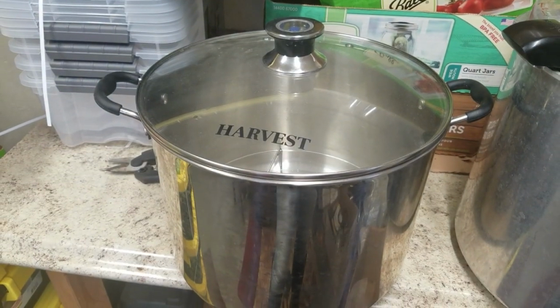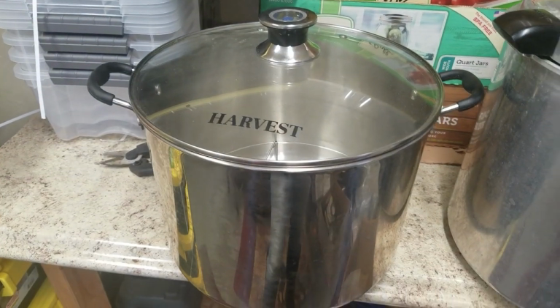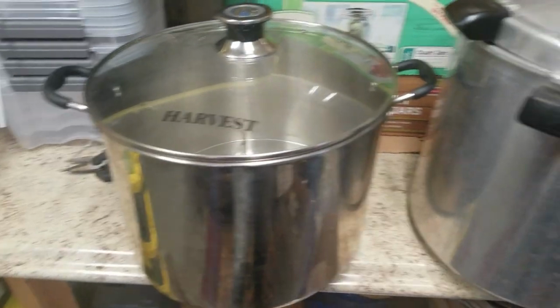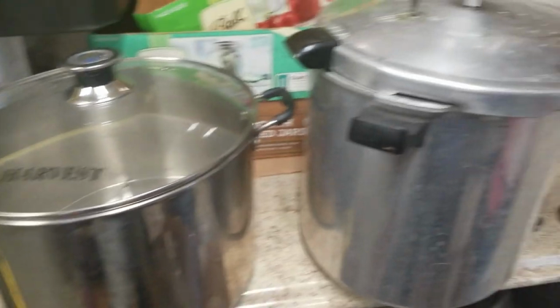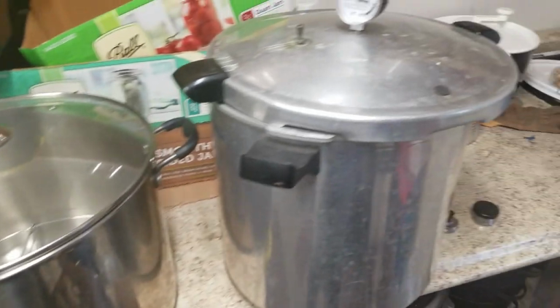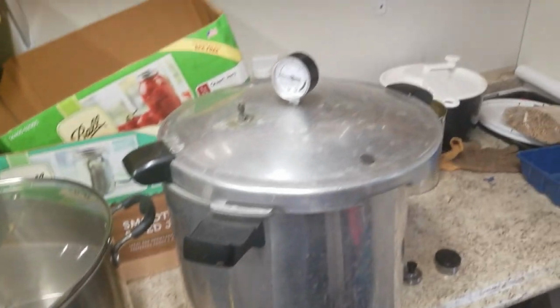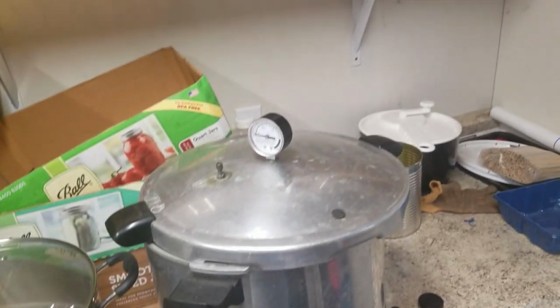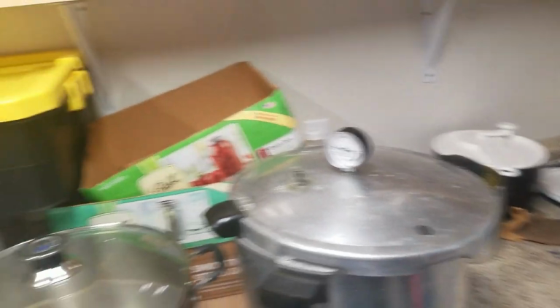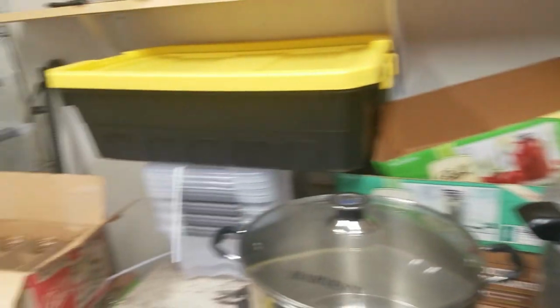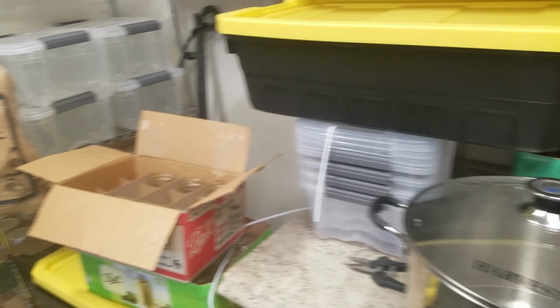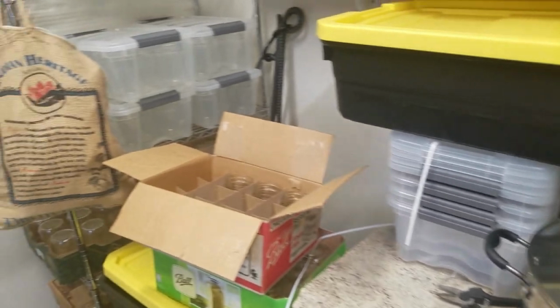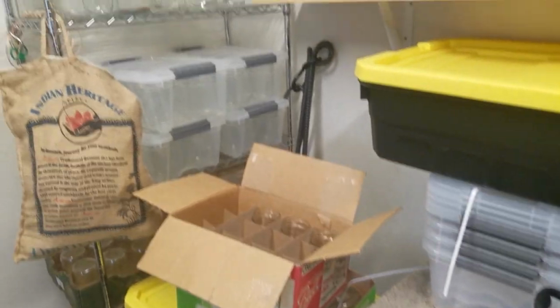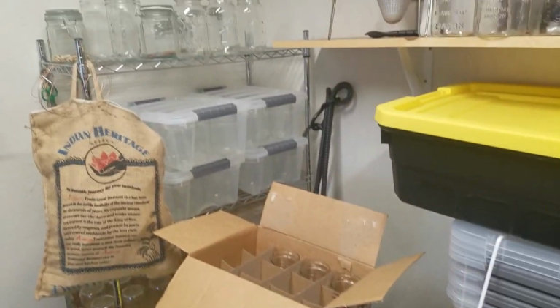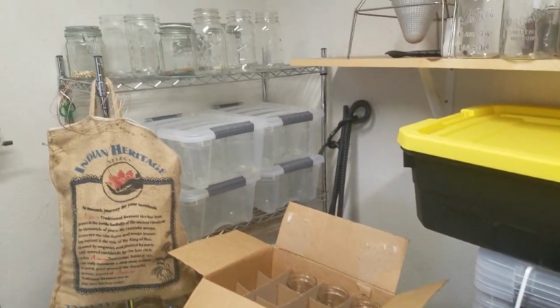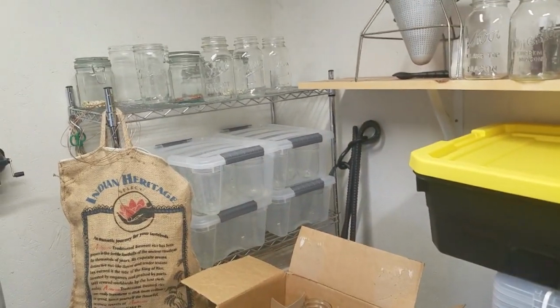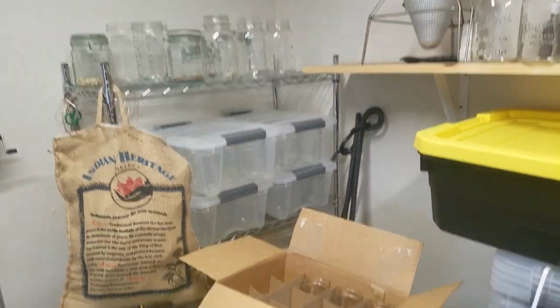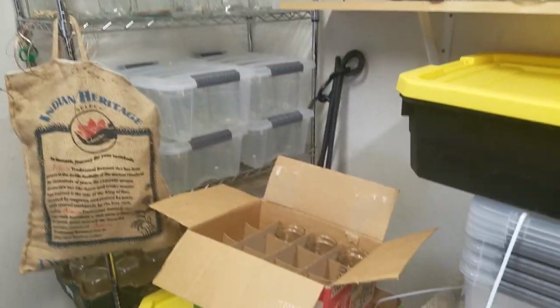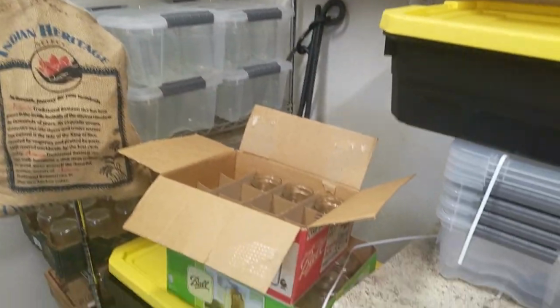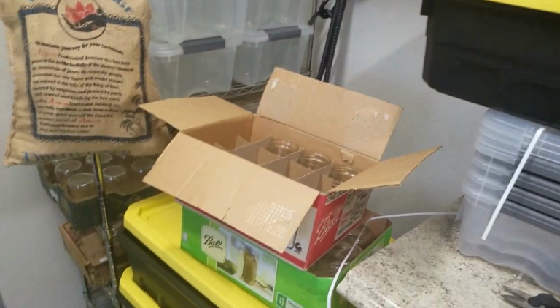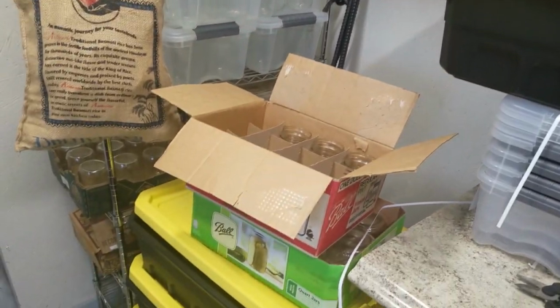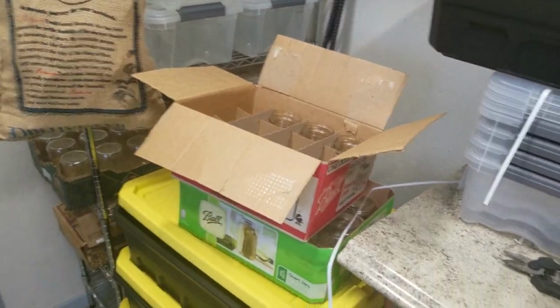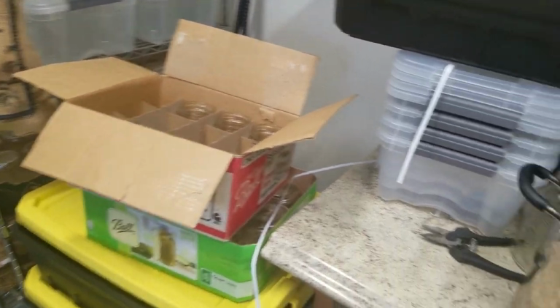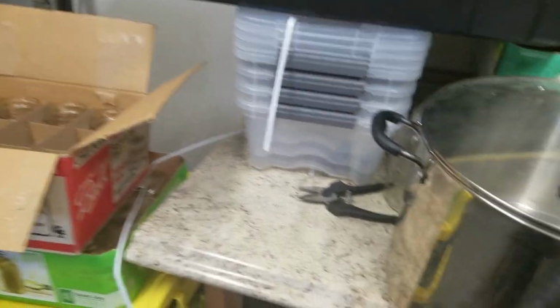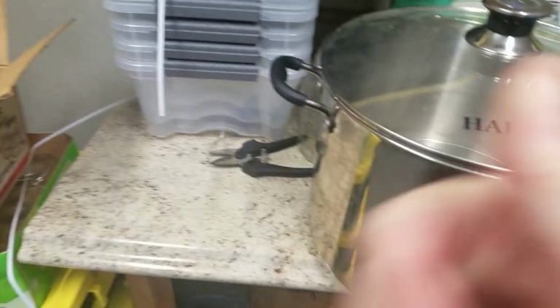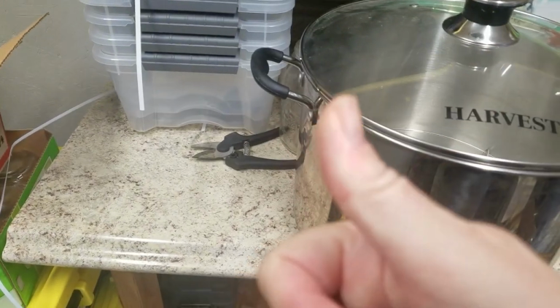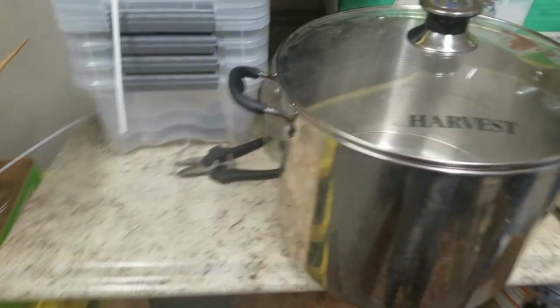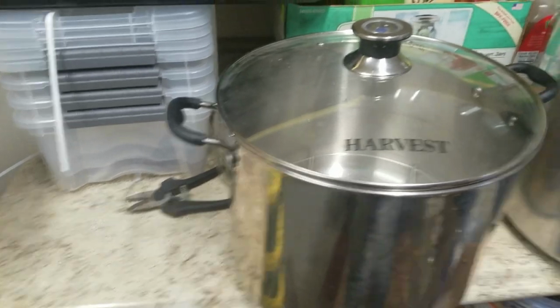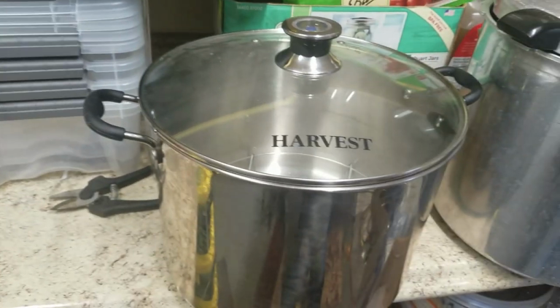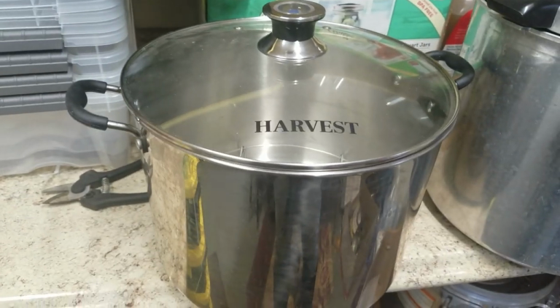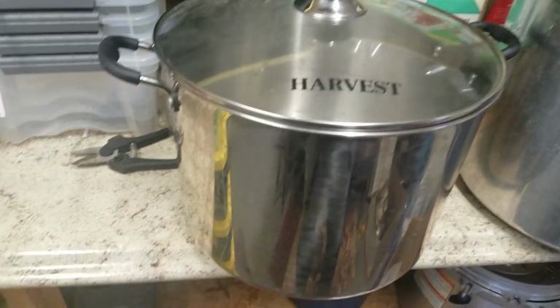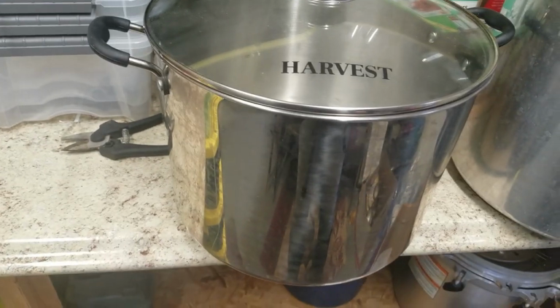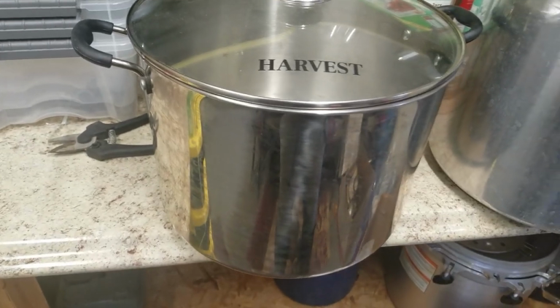Now we're in my shop outside where I have all my canning jars. Canning jars and canning lids are a great gift for anybody who's a home canner.